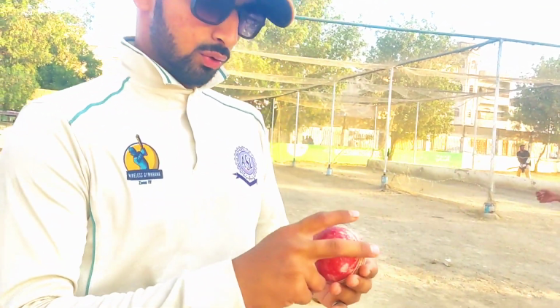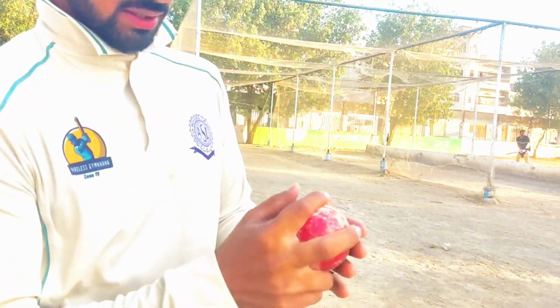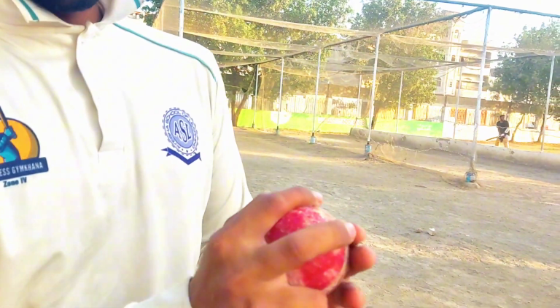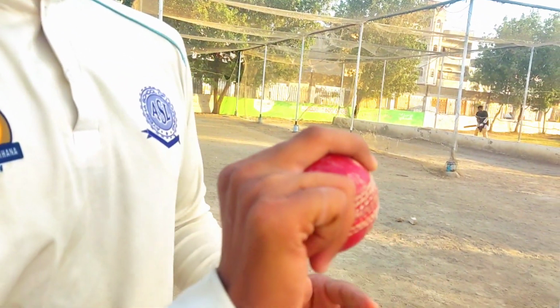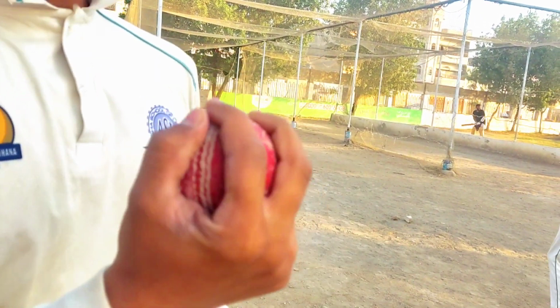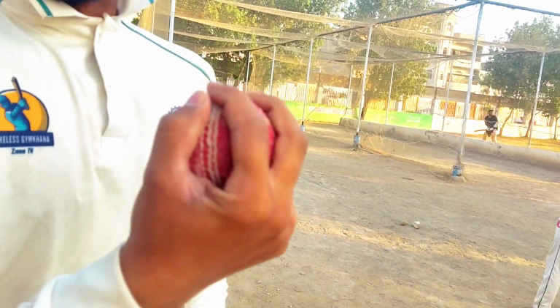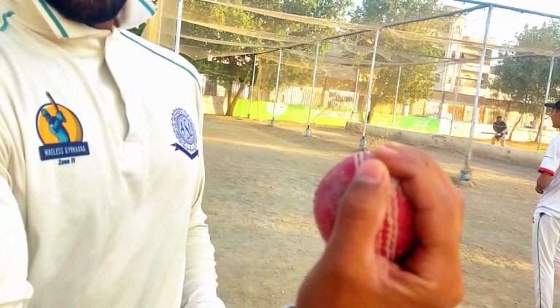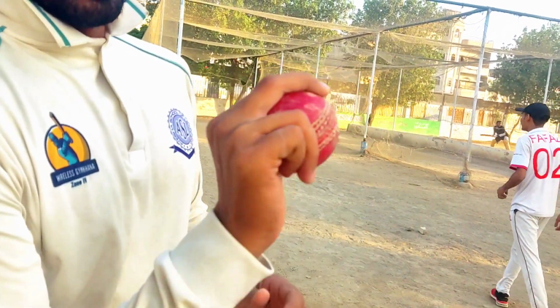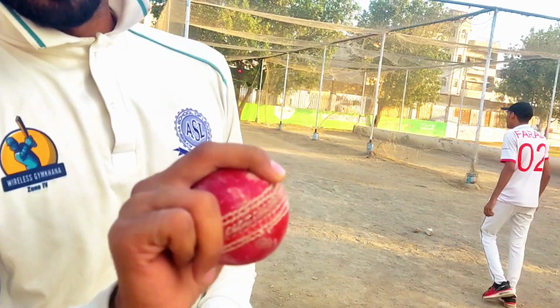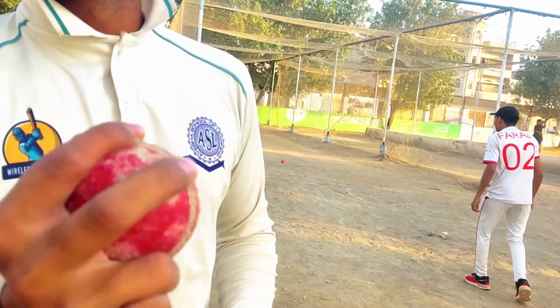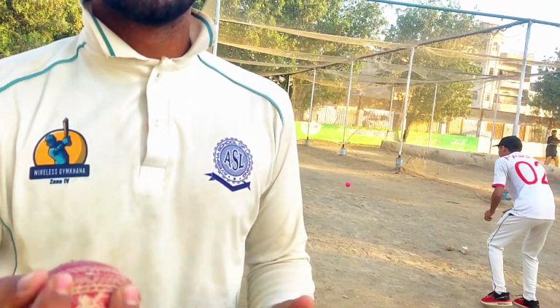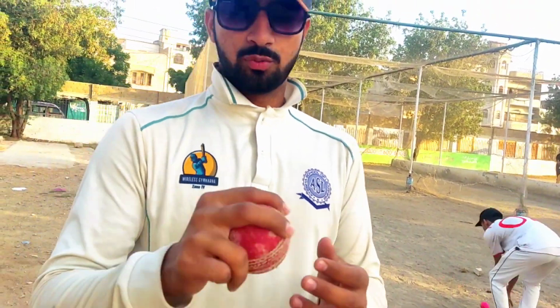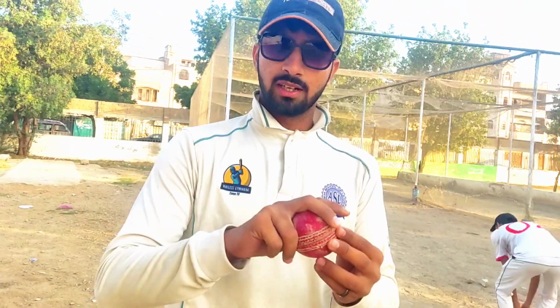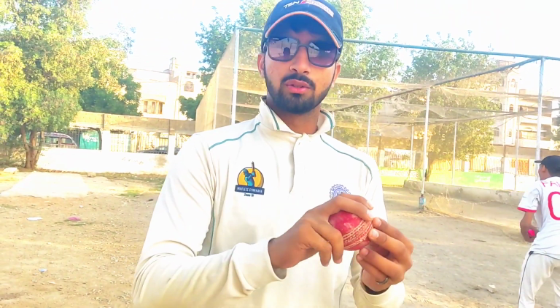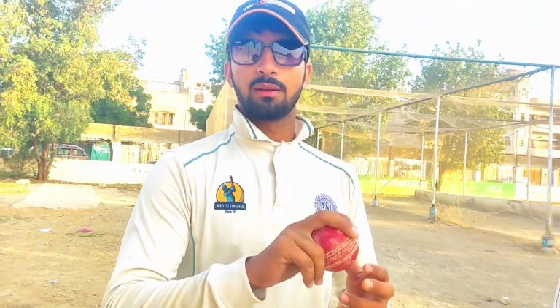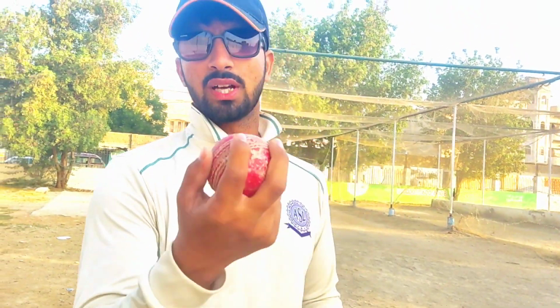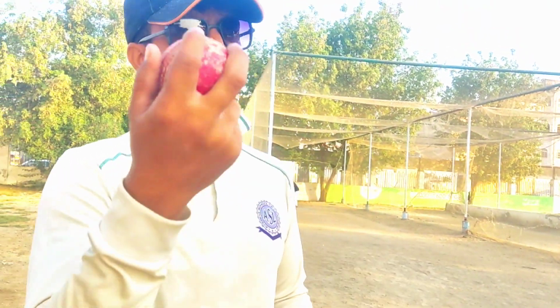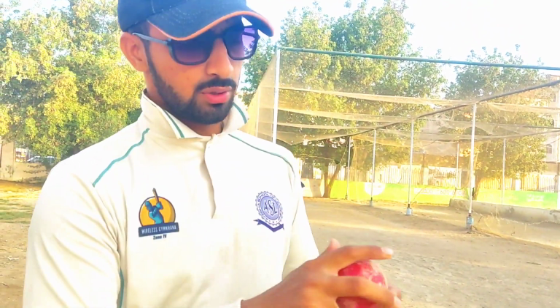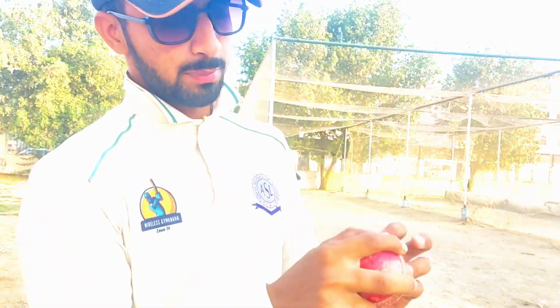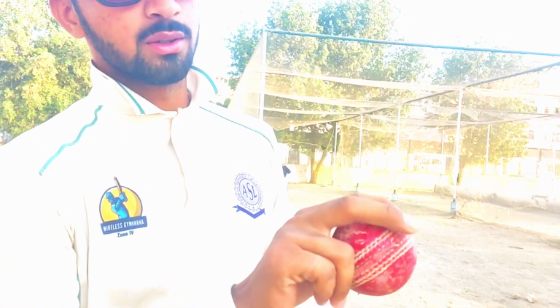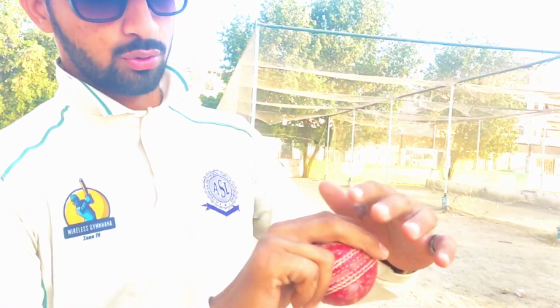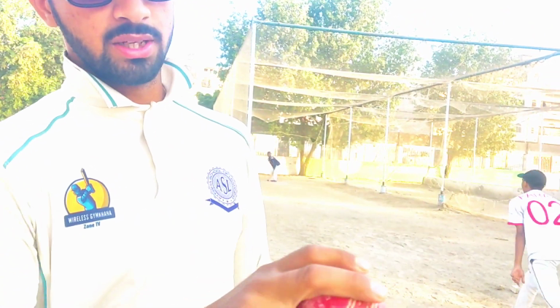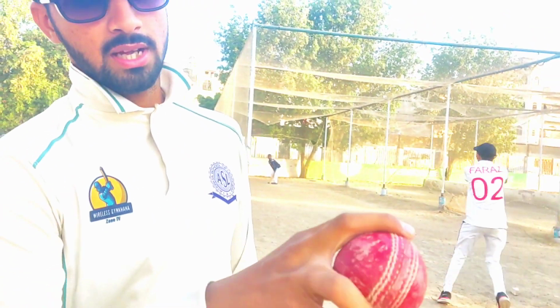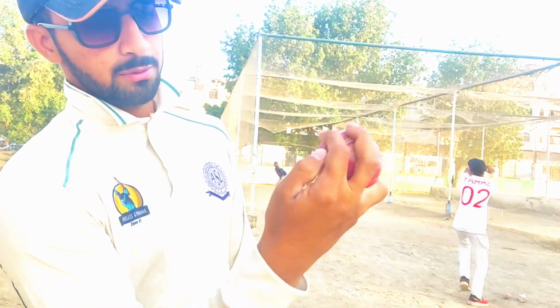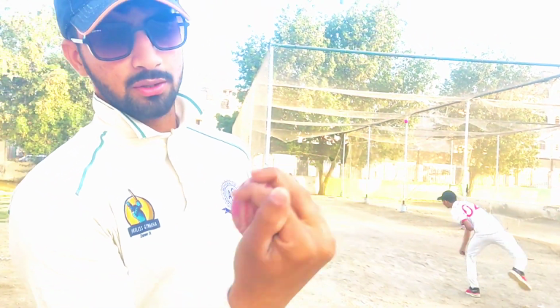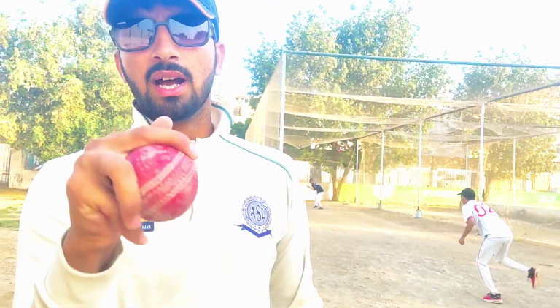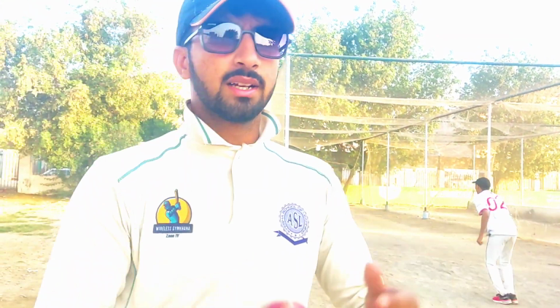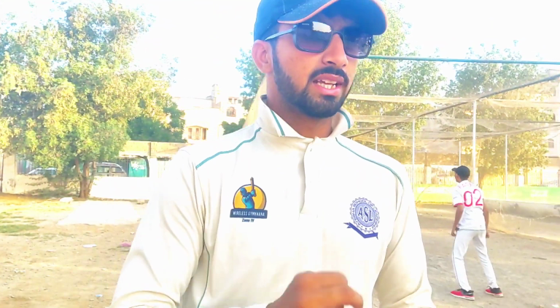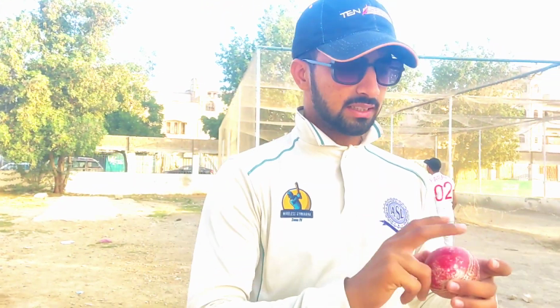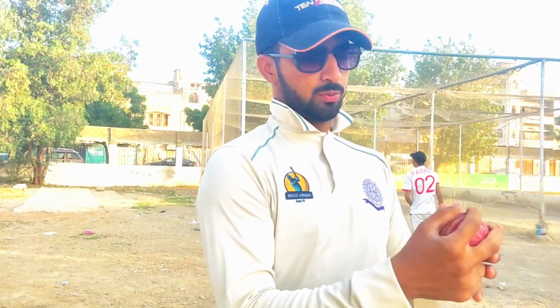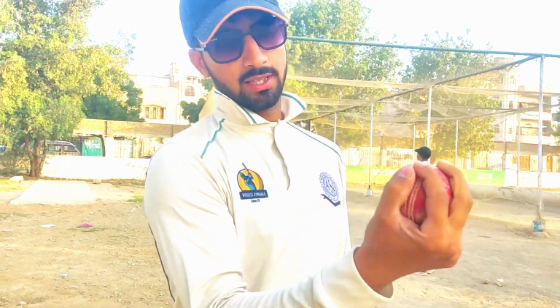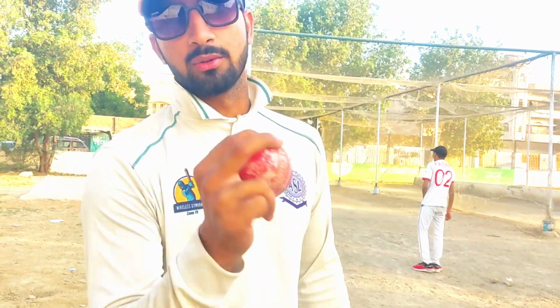His grip was like this — this is the normal way. The leg spinner grip is like this. But there will be variations: some will place their fingers here, or leave it here. It's different. But fundamentally, the leg spinner grip is like this.